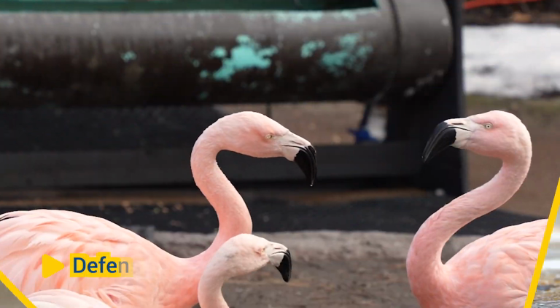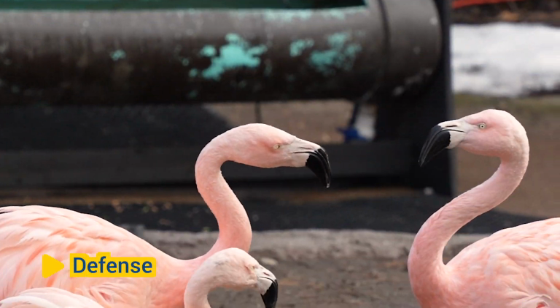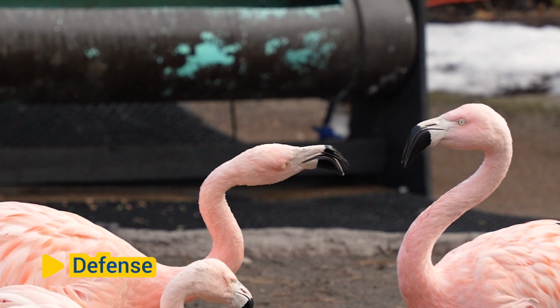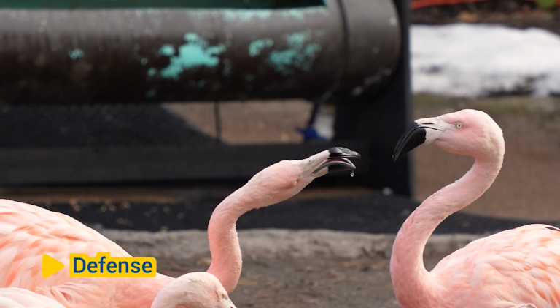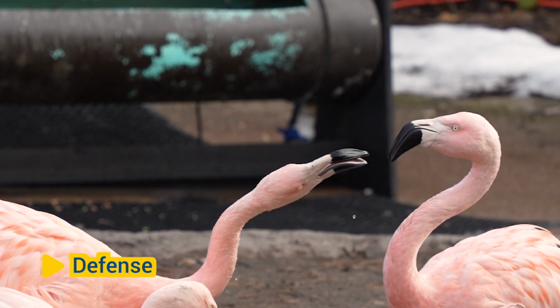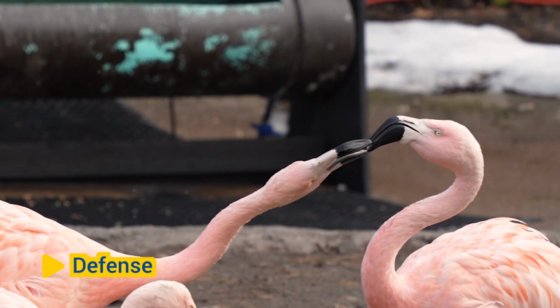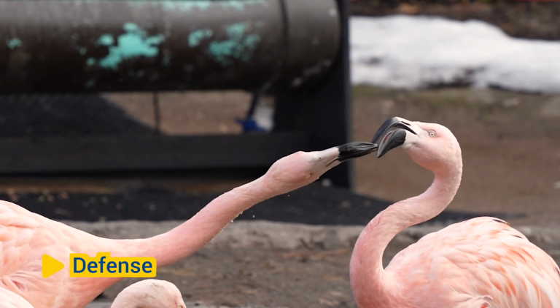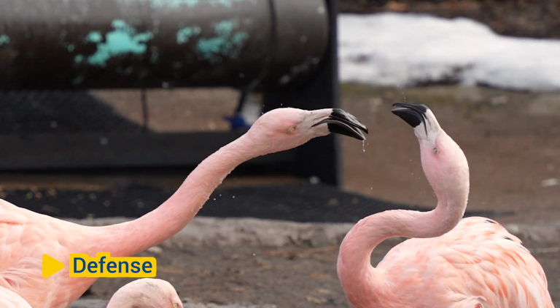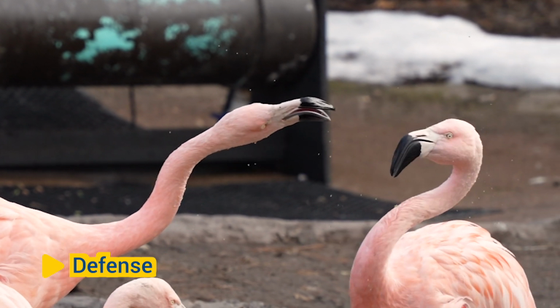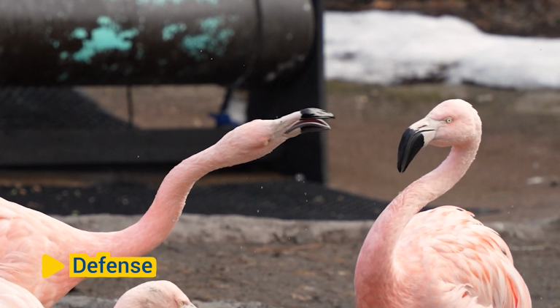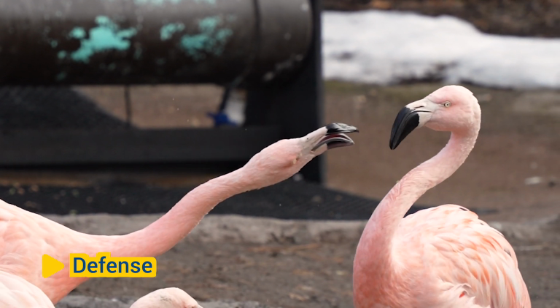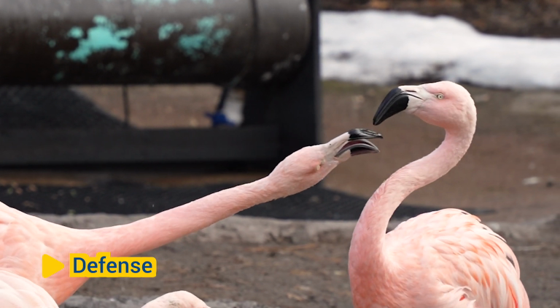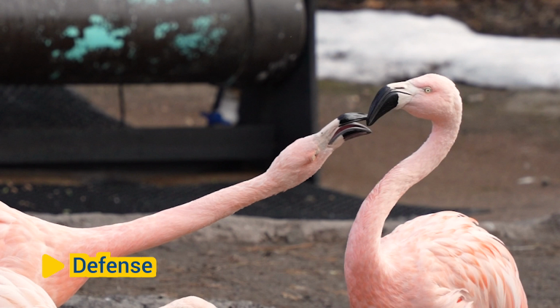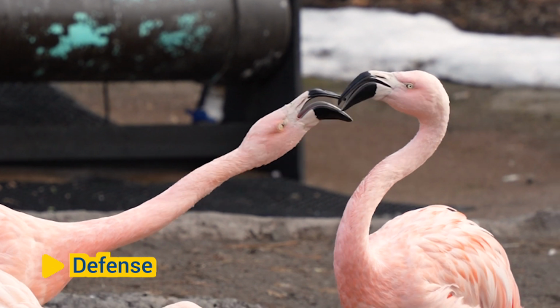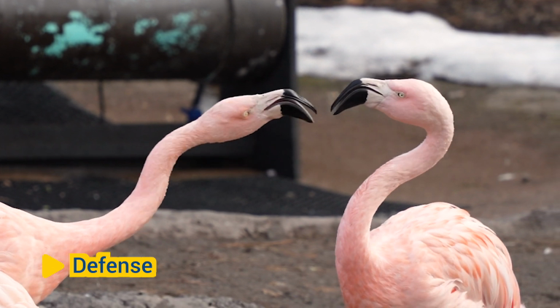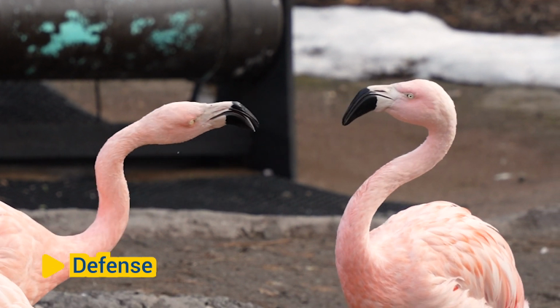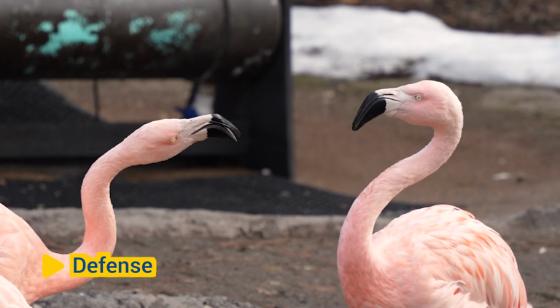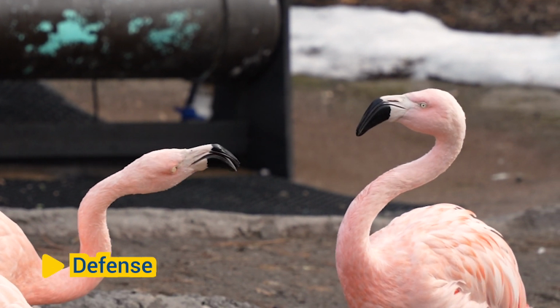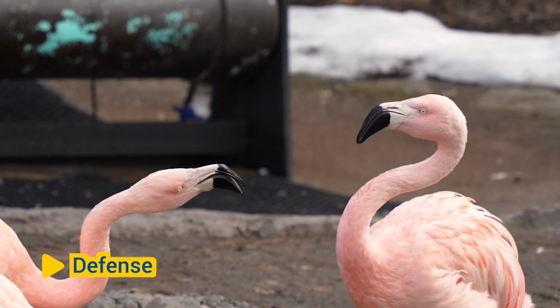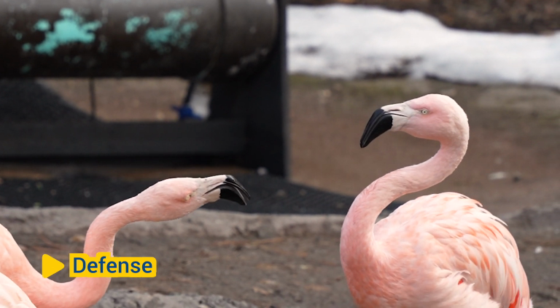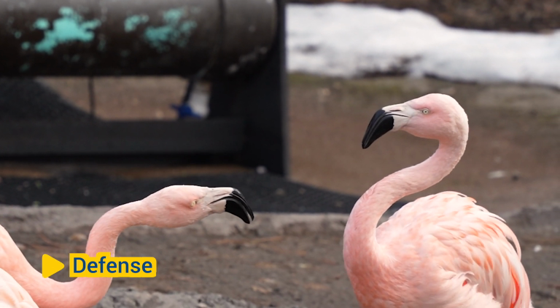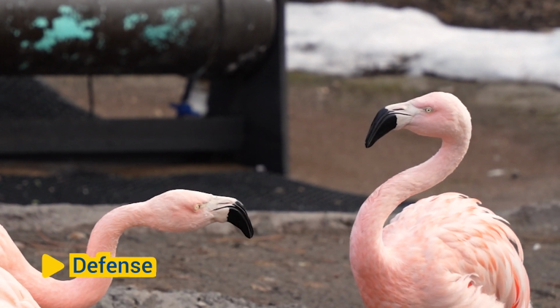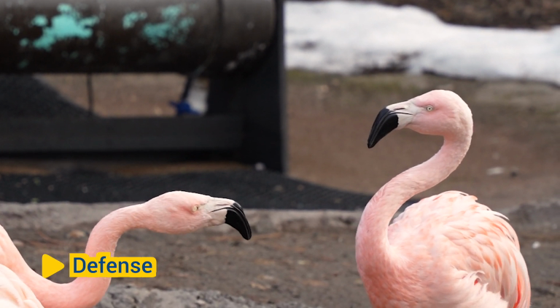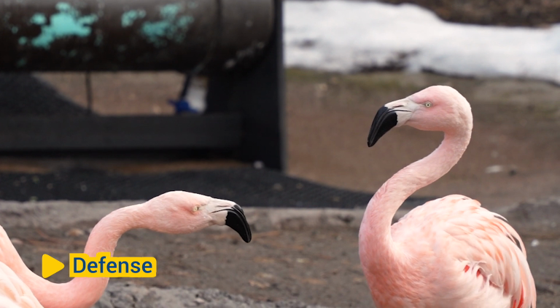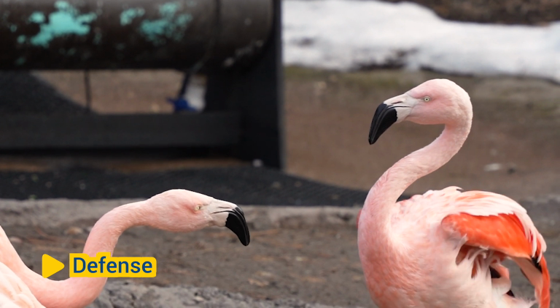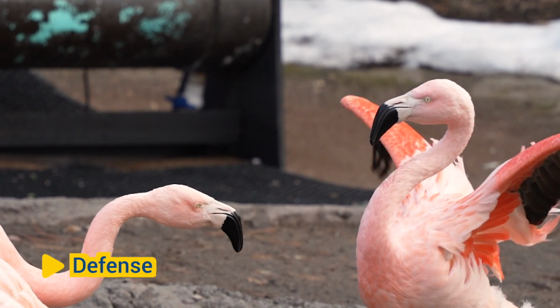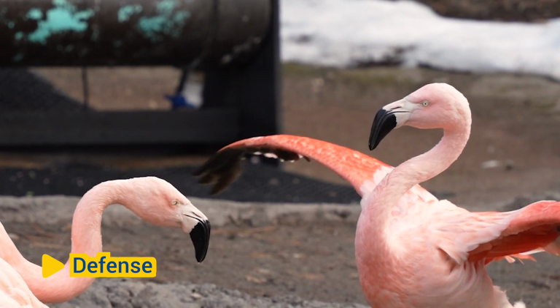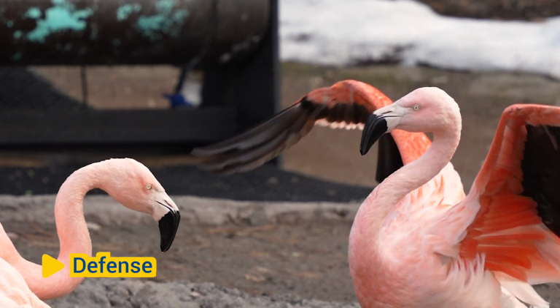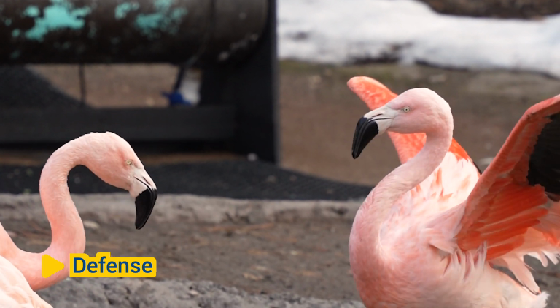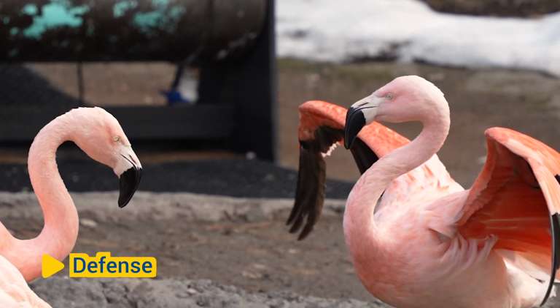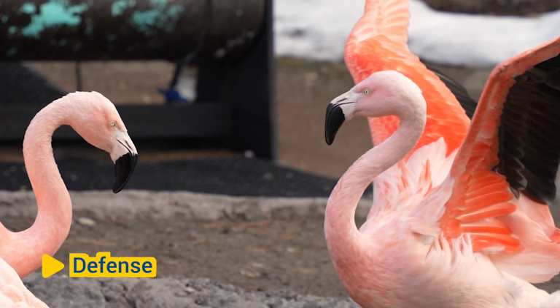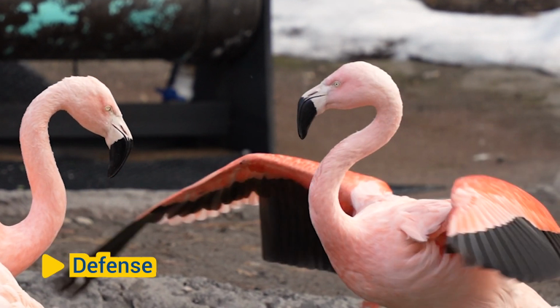Defense. Beaks can also serve as weapons for defense against predators or rivals. Some bird species use their sharp beaks to peck or jab at threats, while others may use their beaks to deliver powerful blows or strikes during territorial disputes or mating competitions.